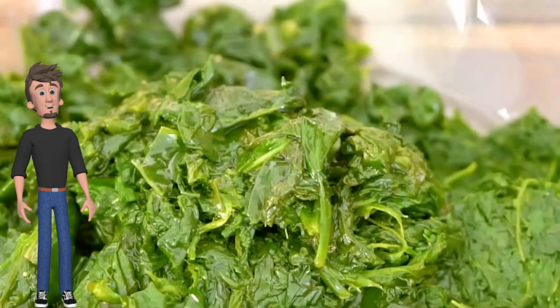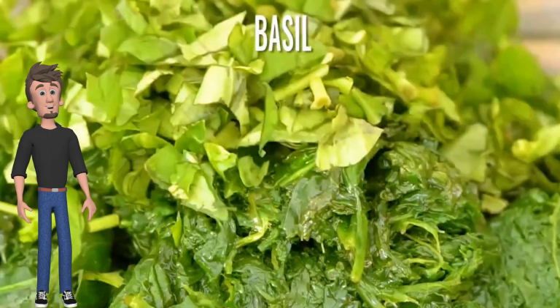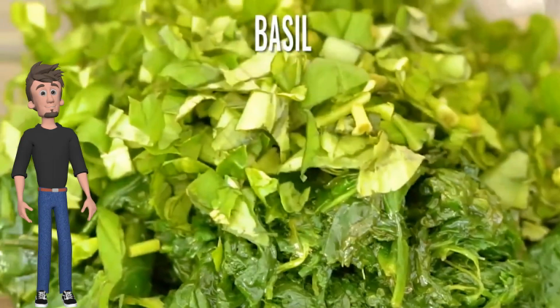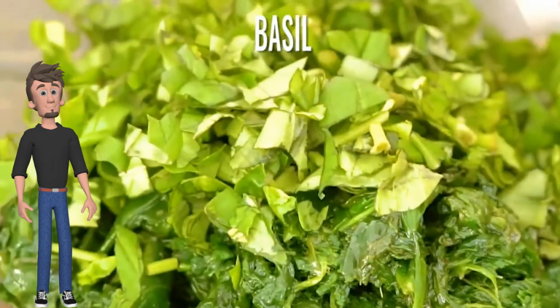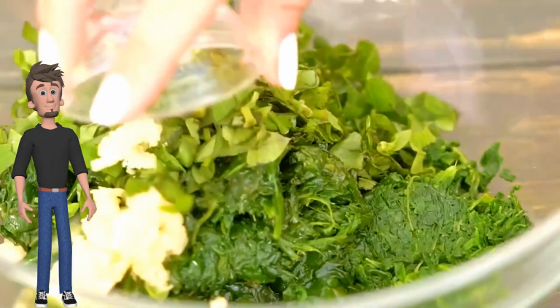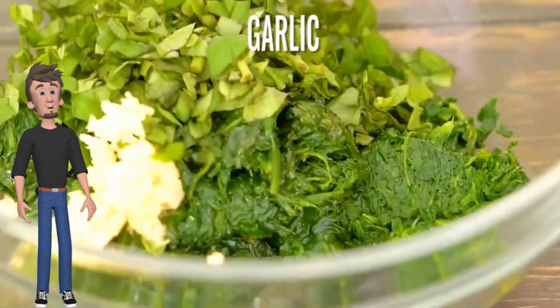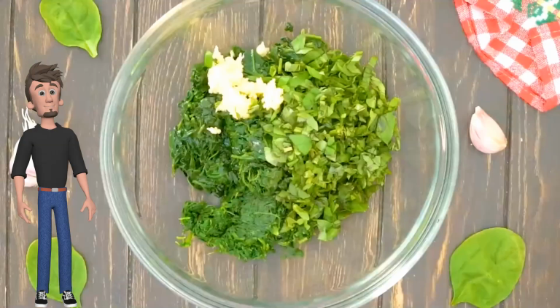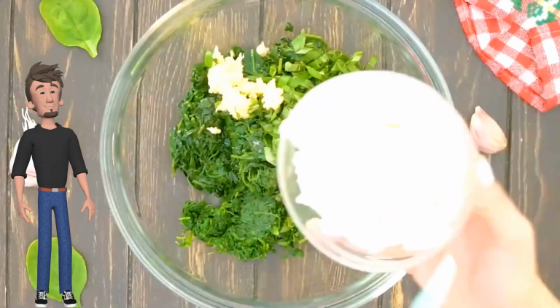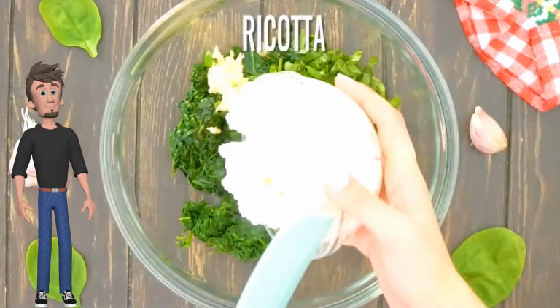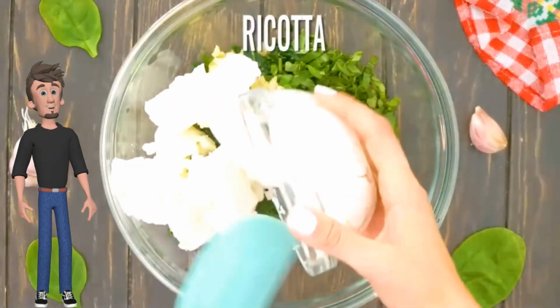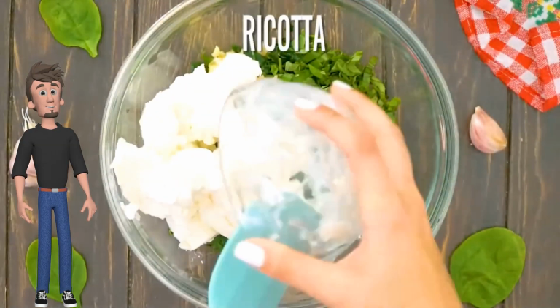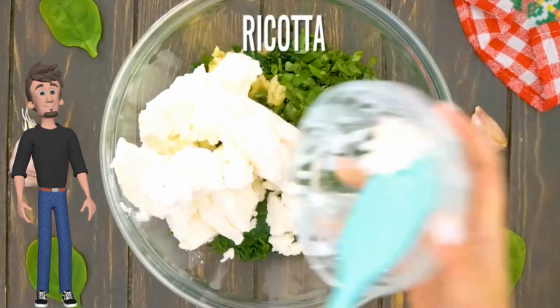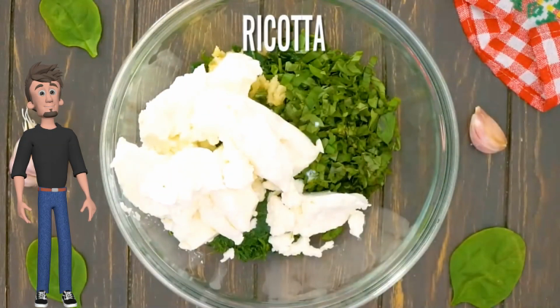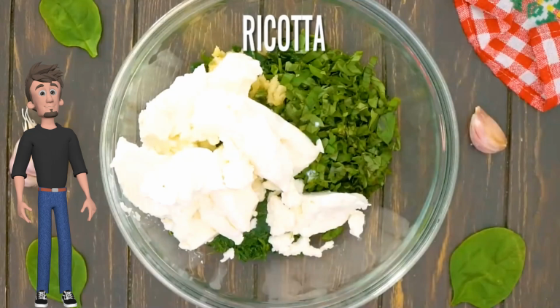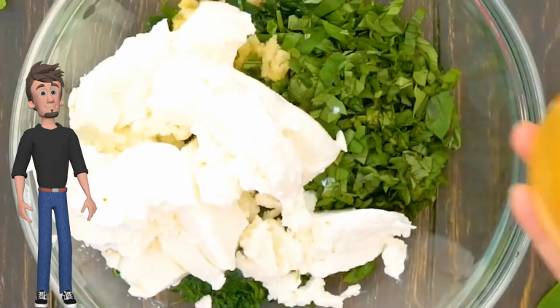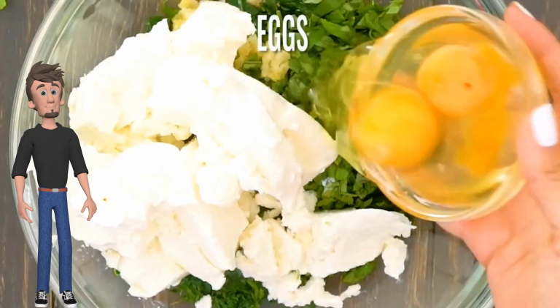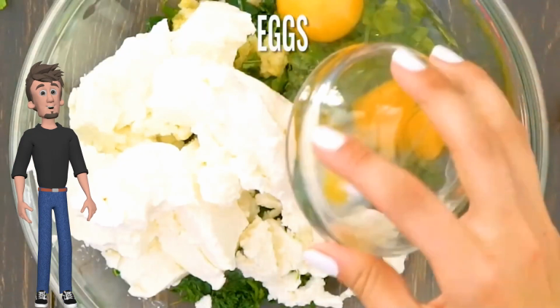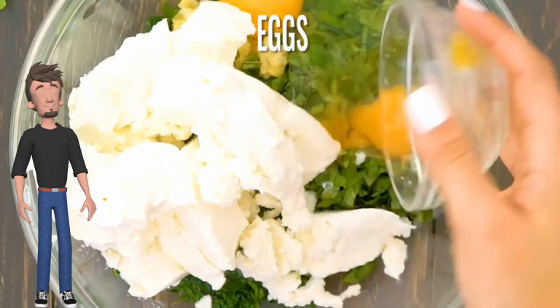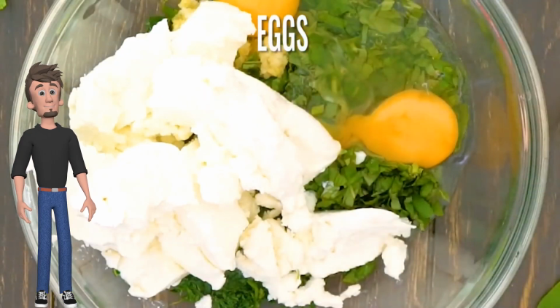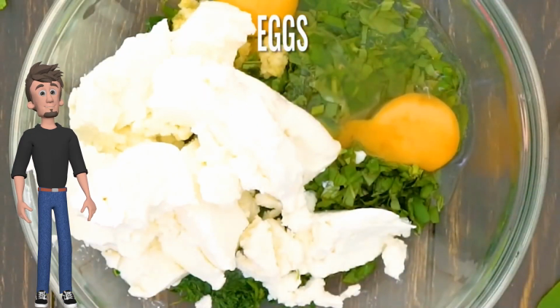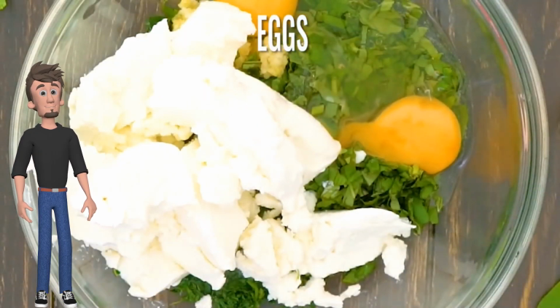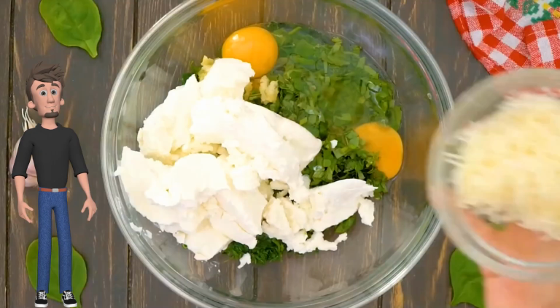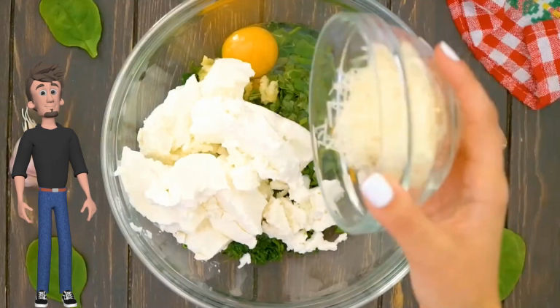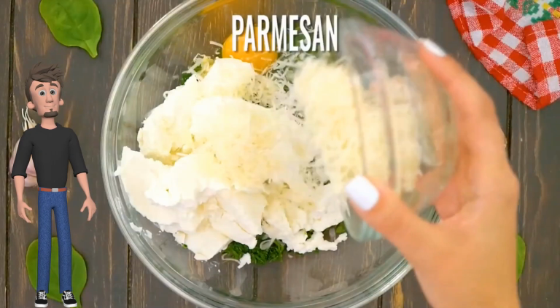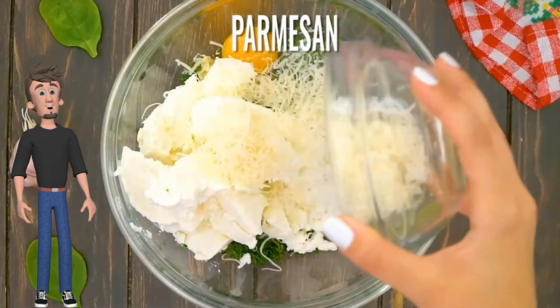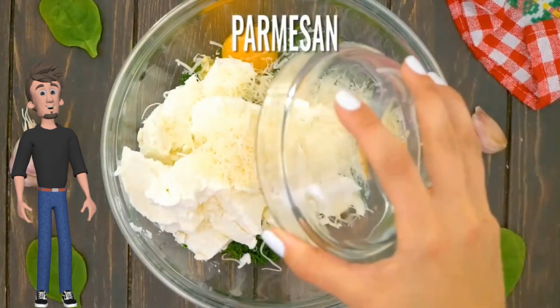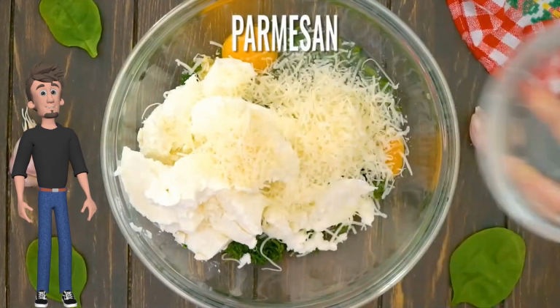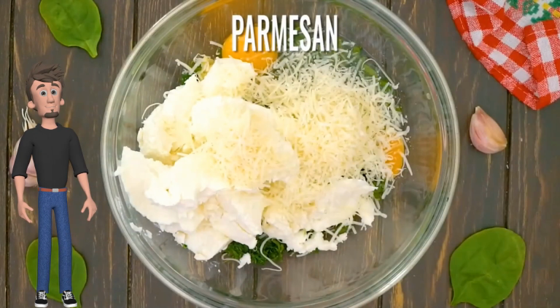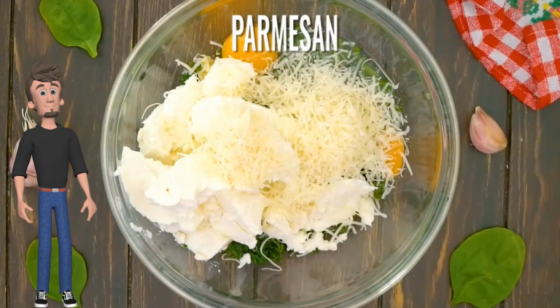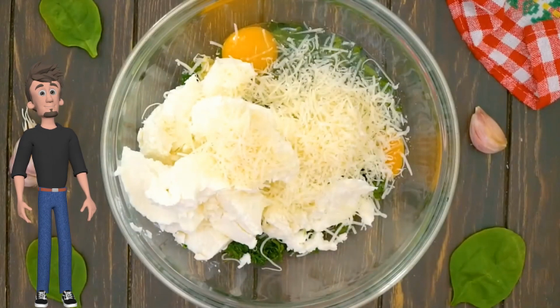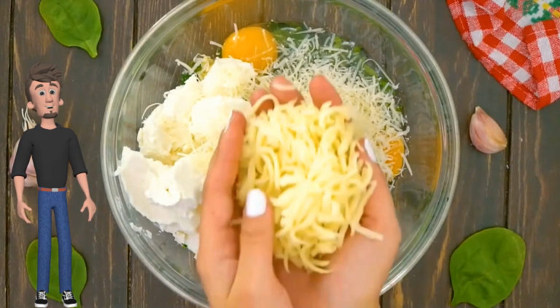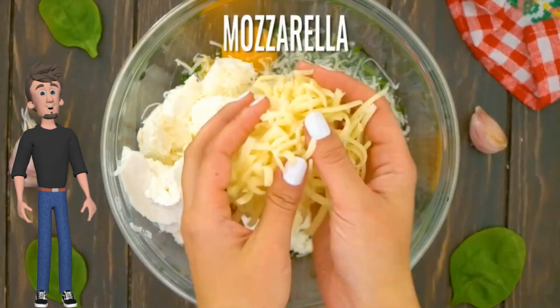Add basil, add garlic, add ricotta, add eggs, add parmesan, add mozzarella.